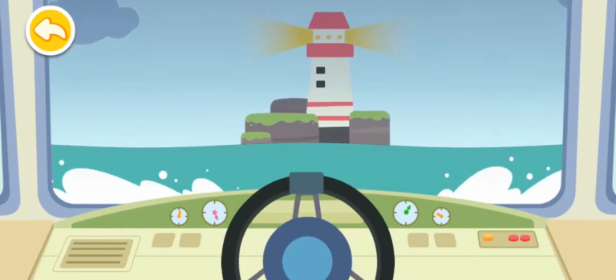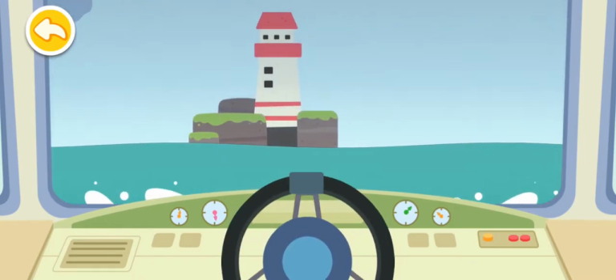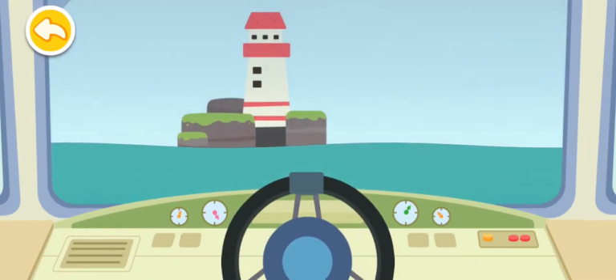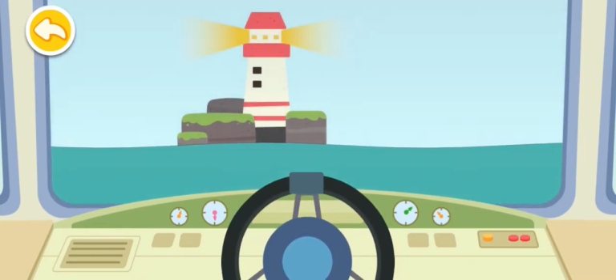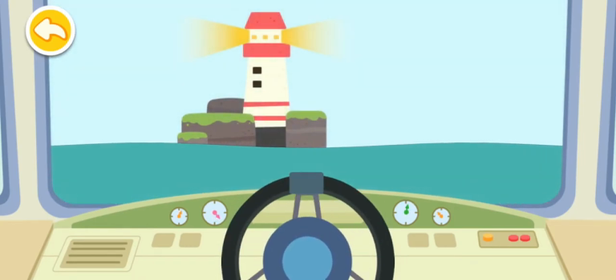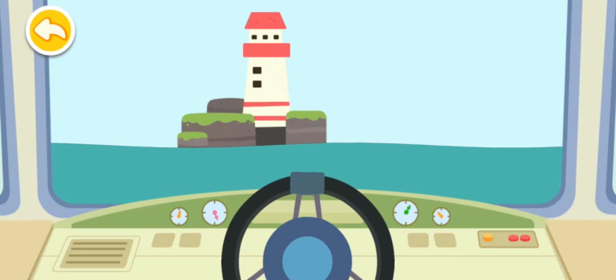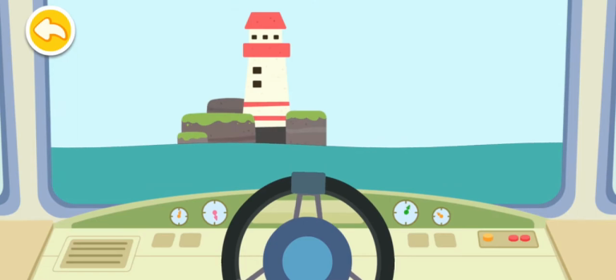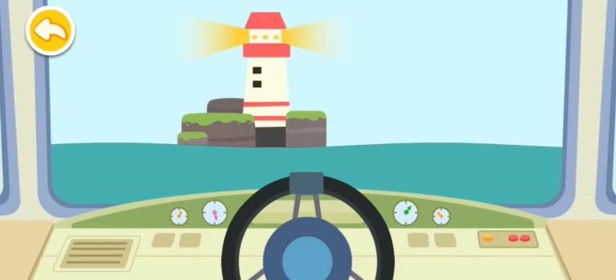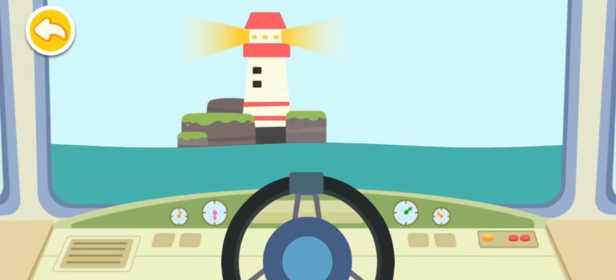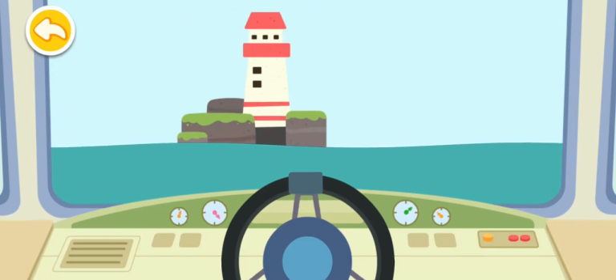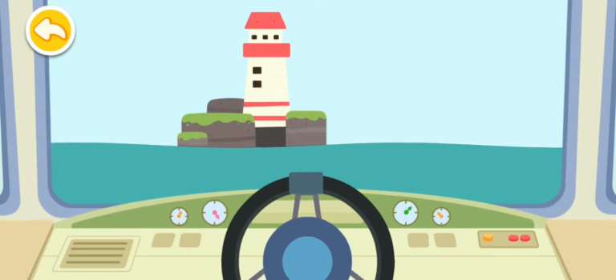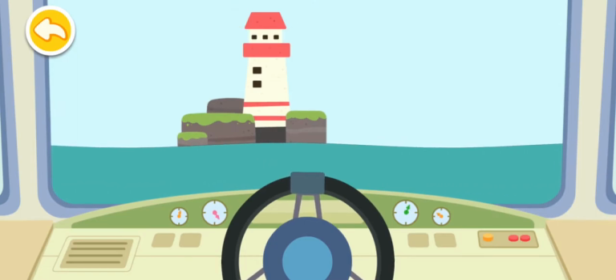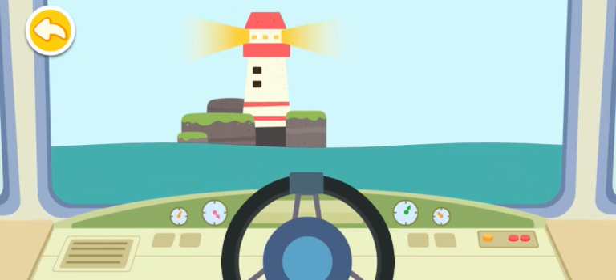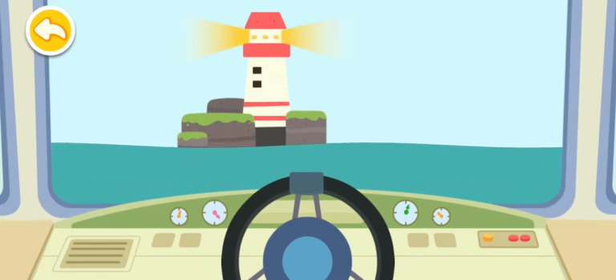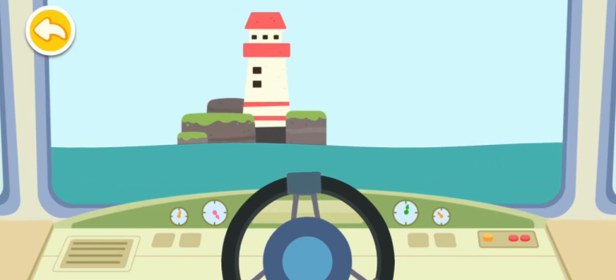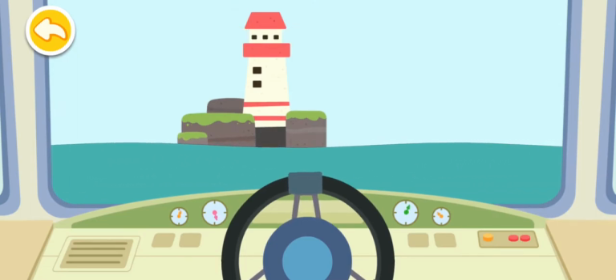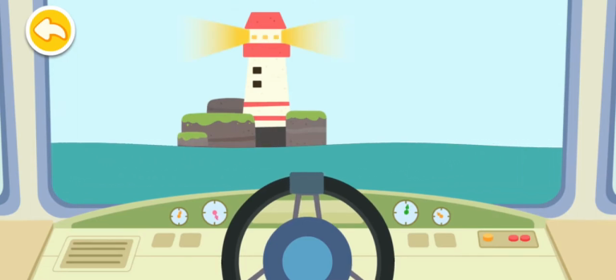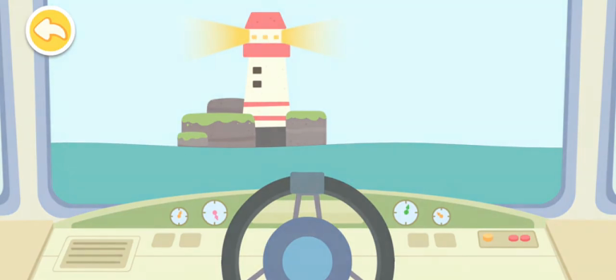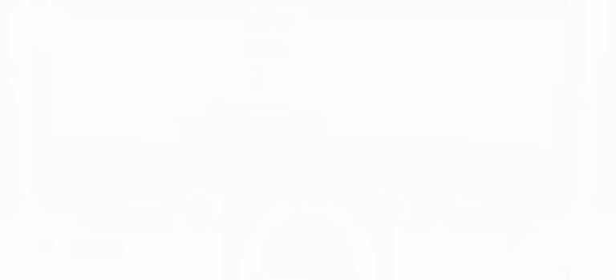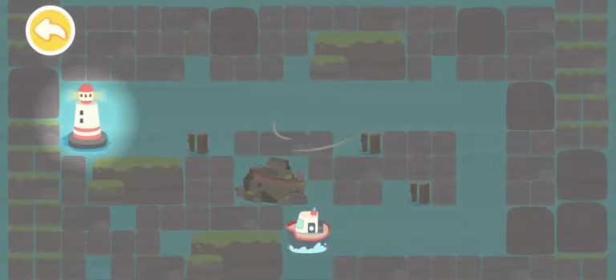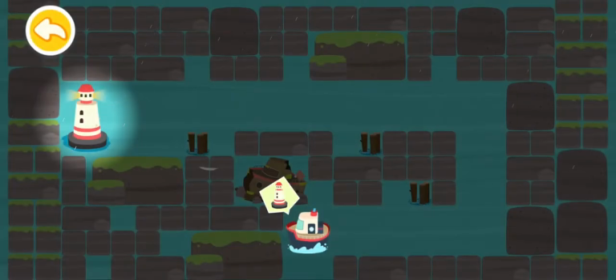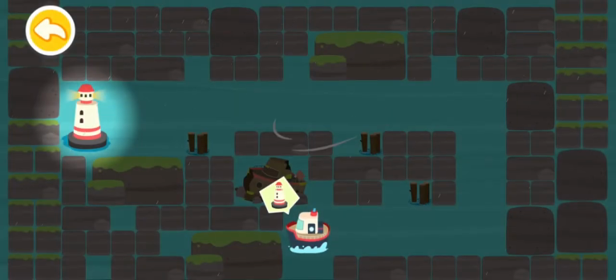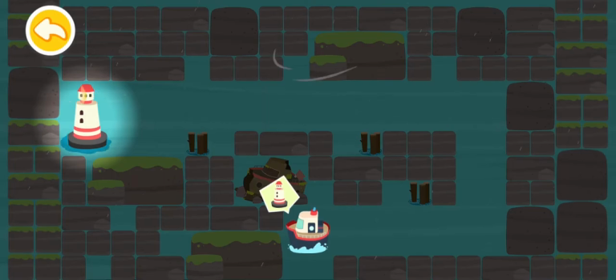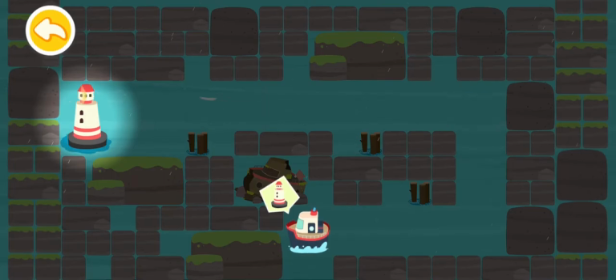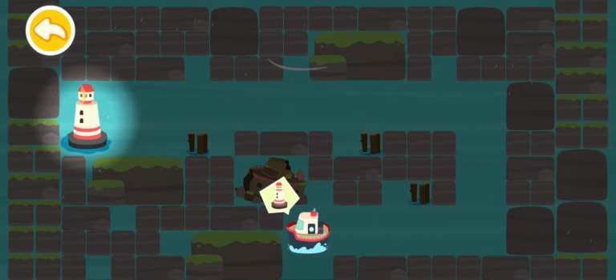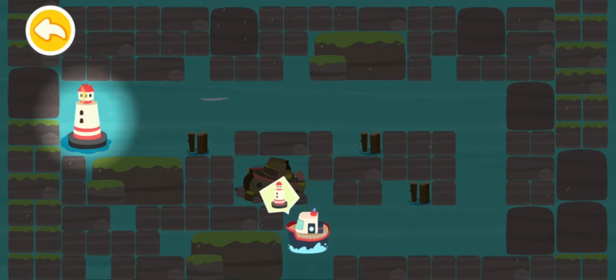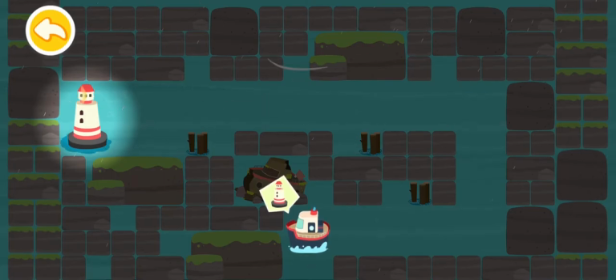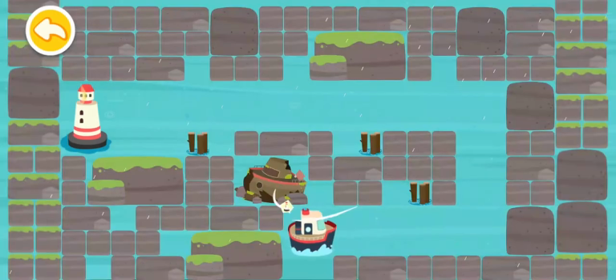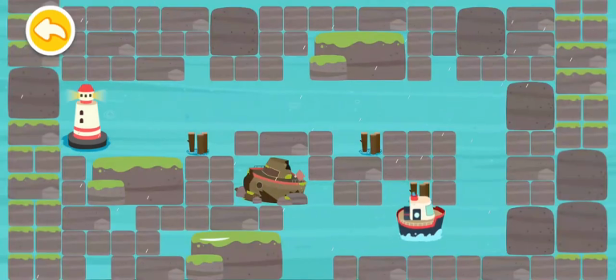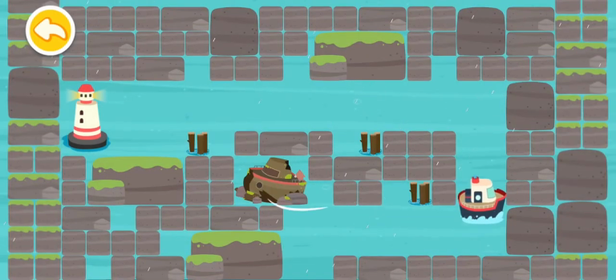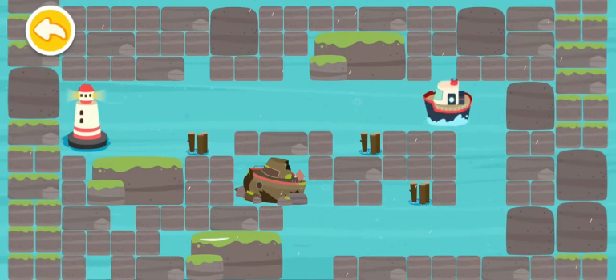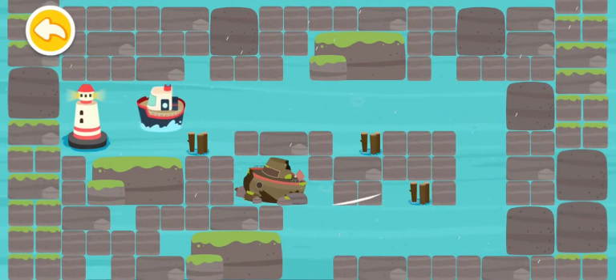Phew! We're finally safe. Go towards the lighthouse to find the way home. Go towards the lighthouse to find a safe harbor. Steer the boat there.